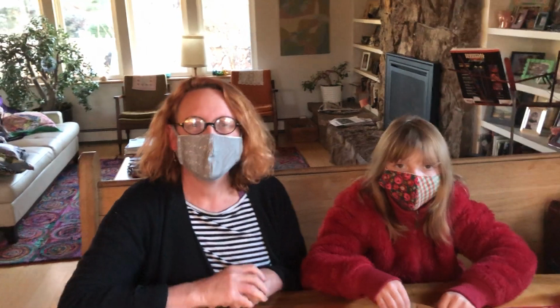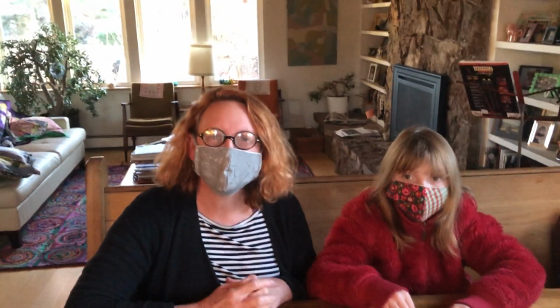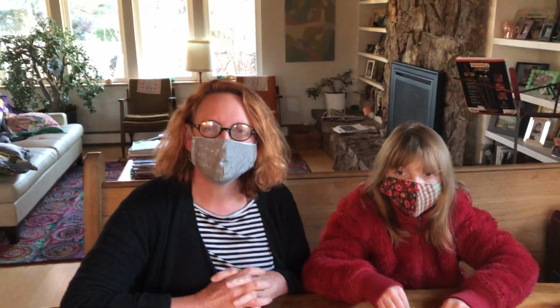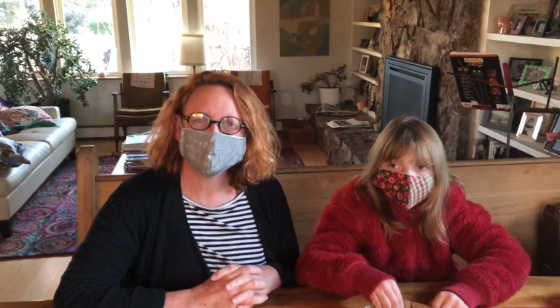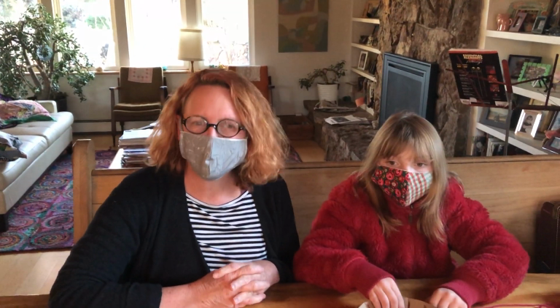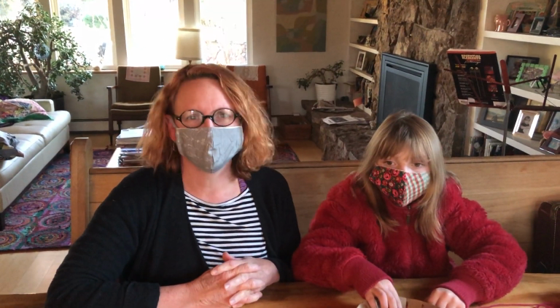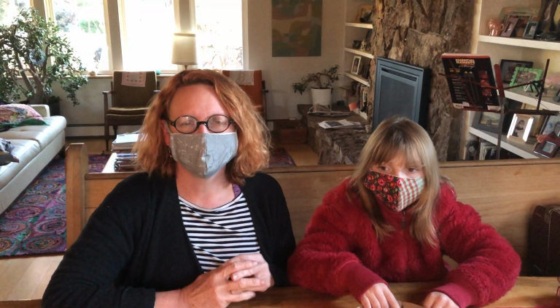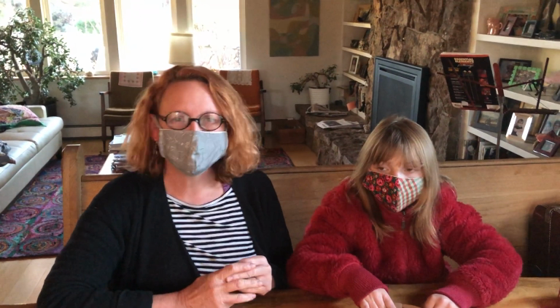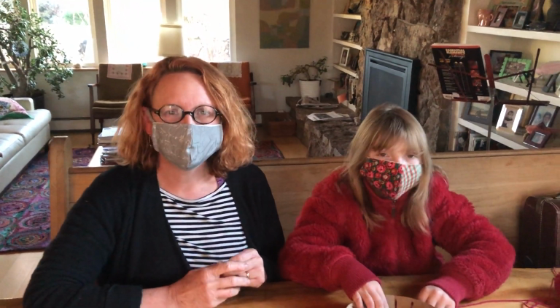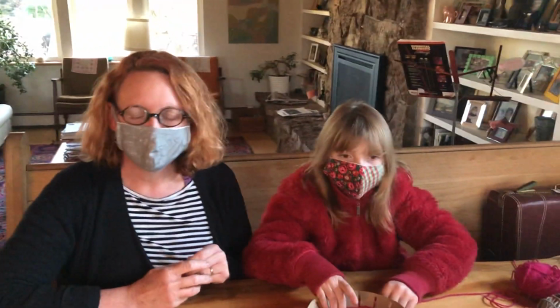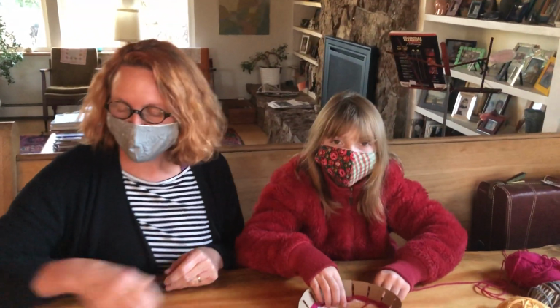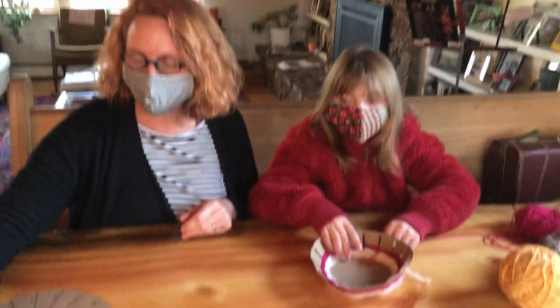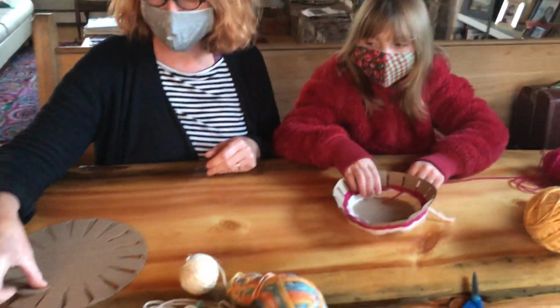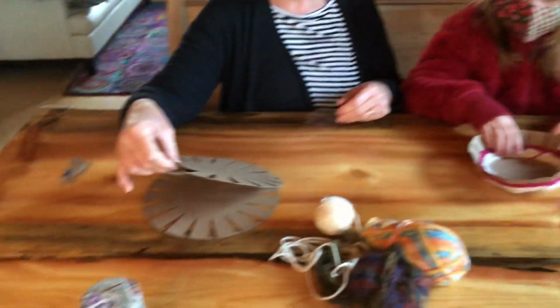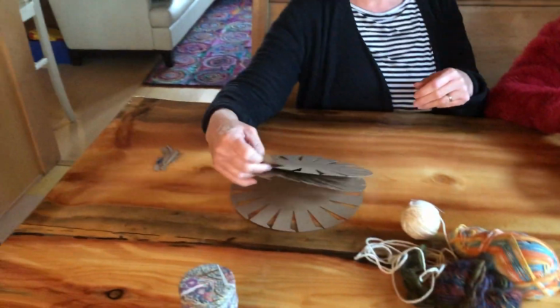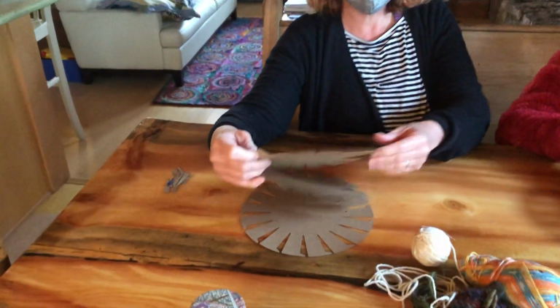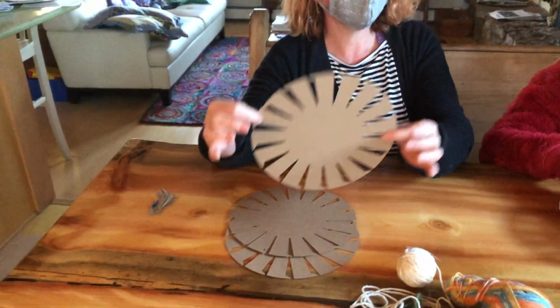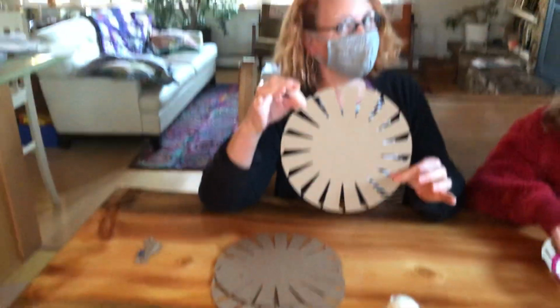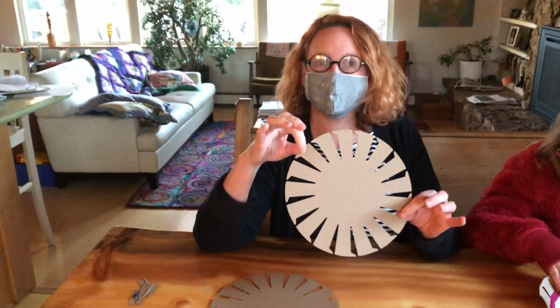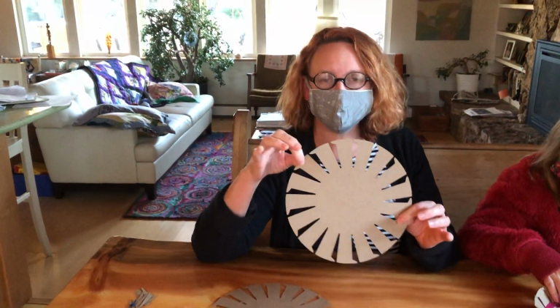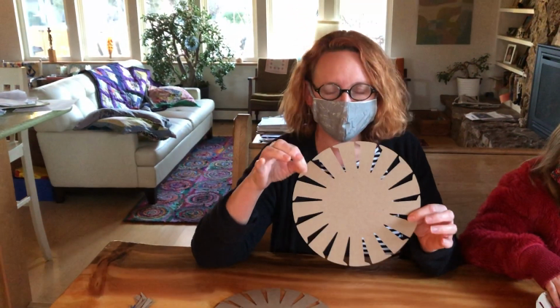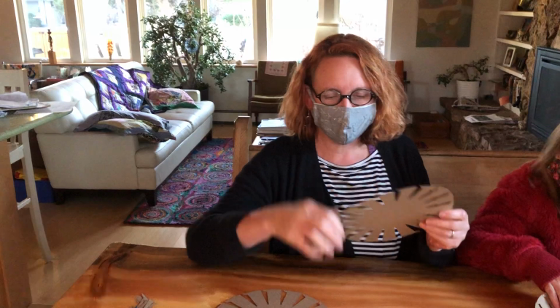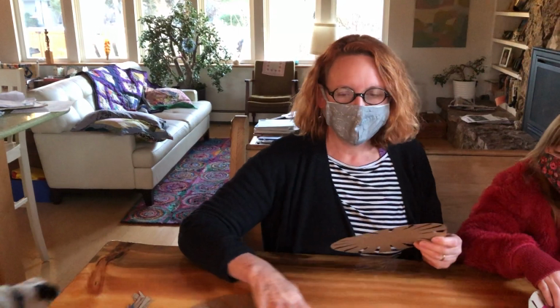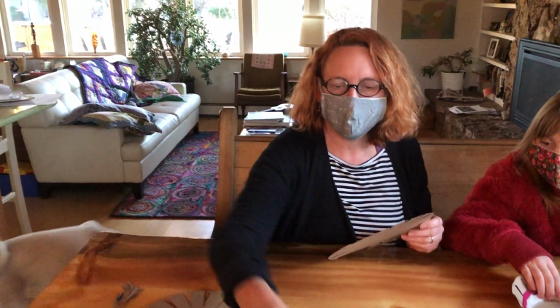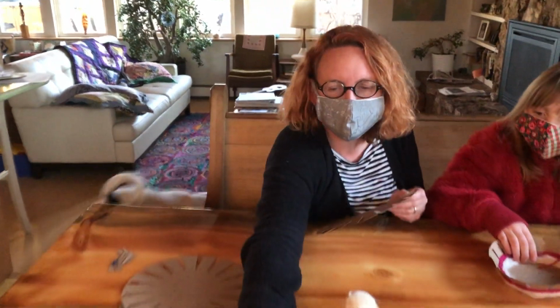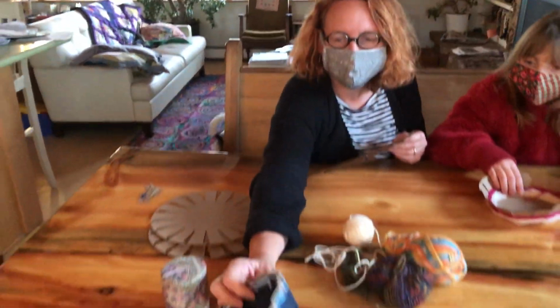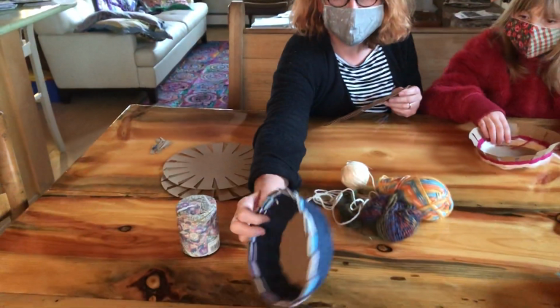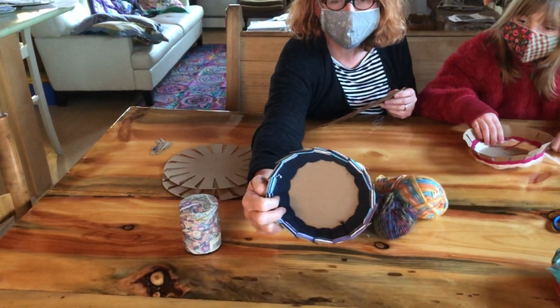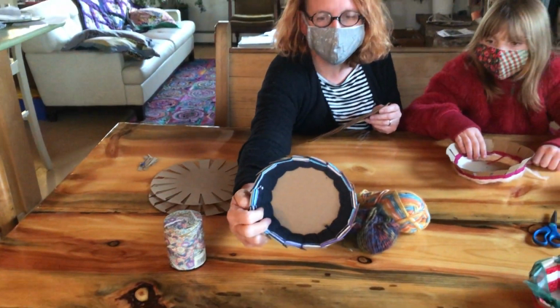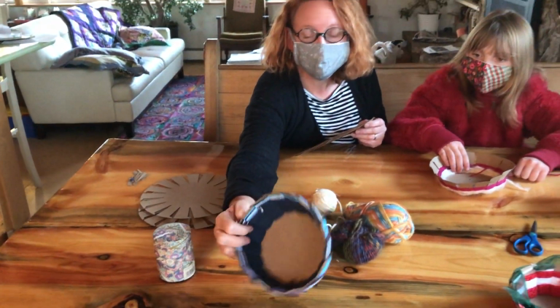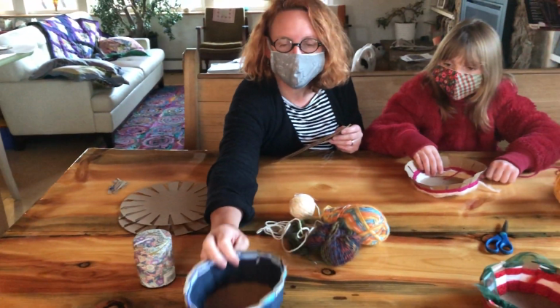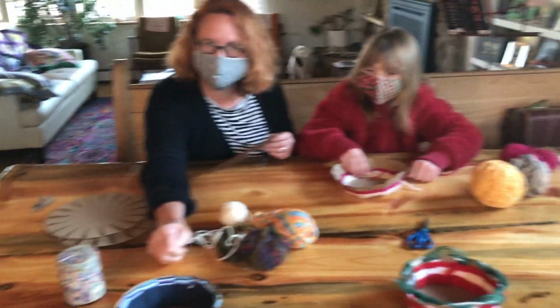Hi, welcome to Poudre Library's Take and Make Basket Workshop. I'm Elizabeth and I'm Twyla, and we're going to show you how to take one of these templates that you can get curbside at the Harmony Library and make one of these — a really nice cool basket just in time for Thanksgiving.